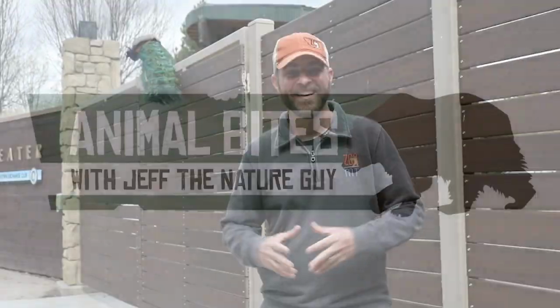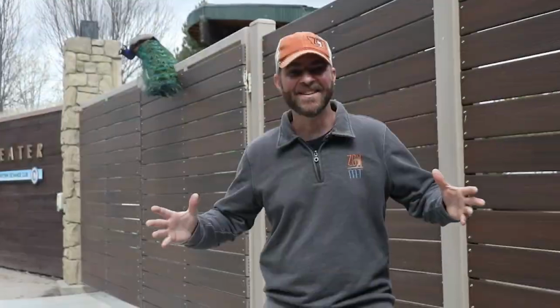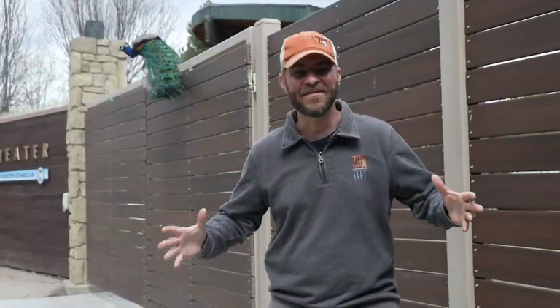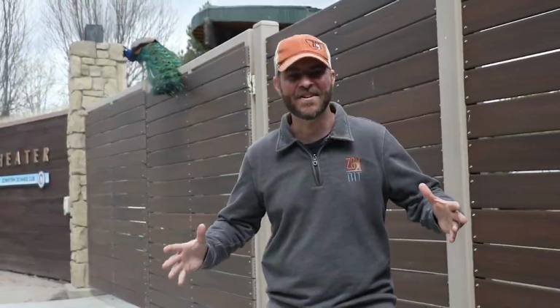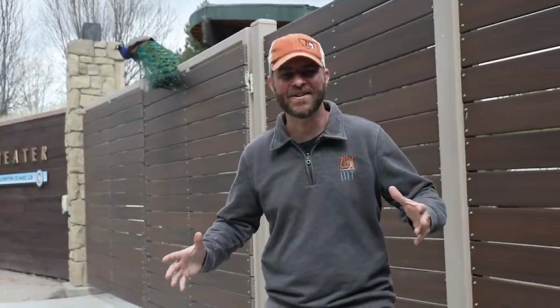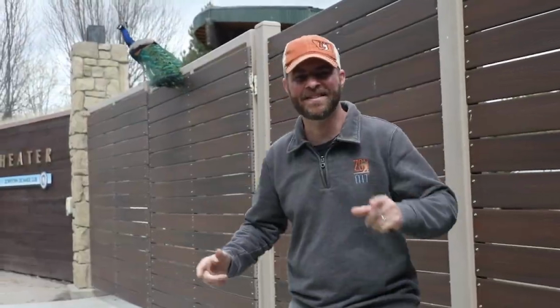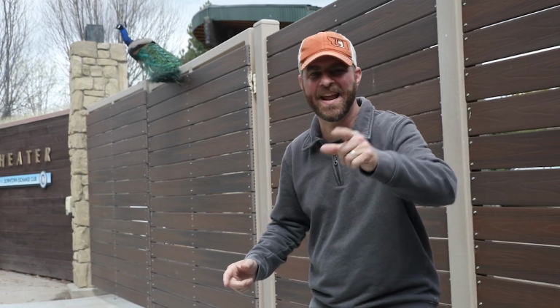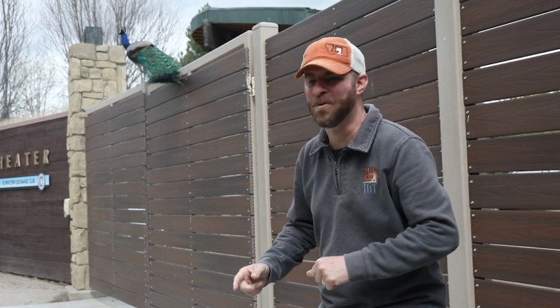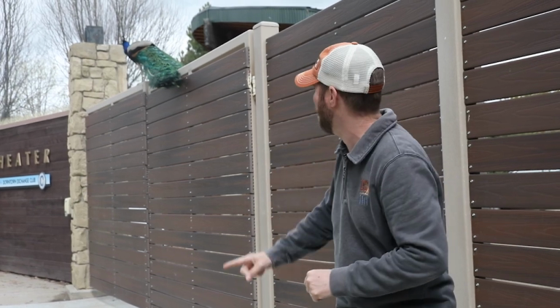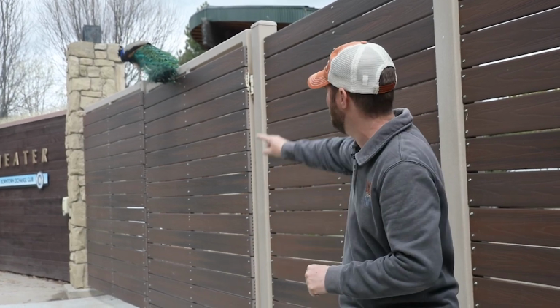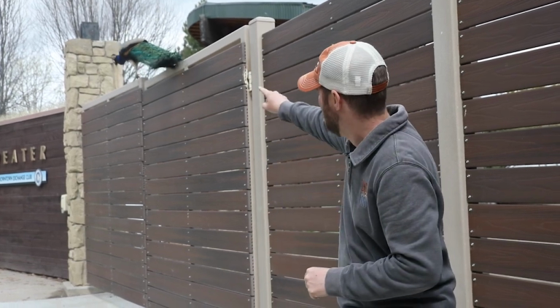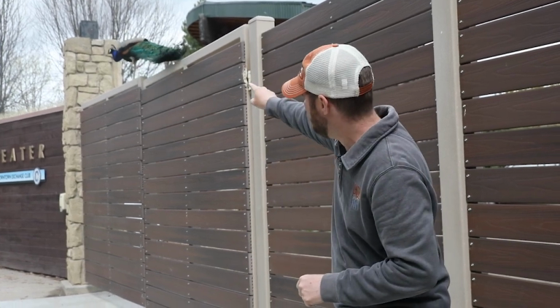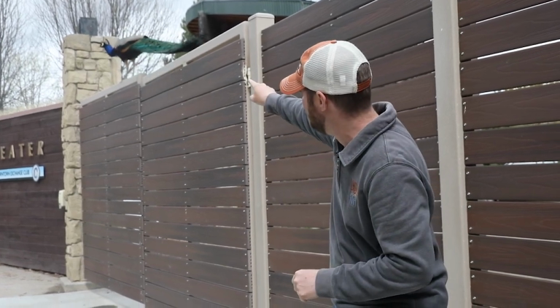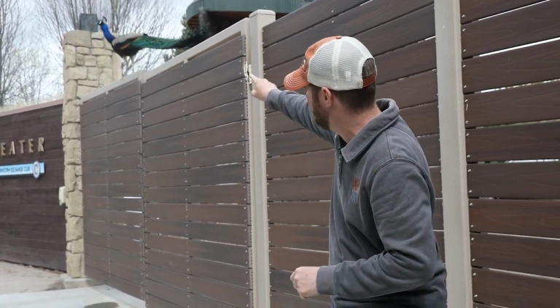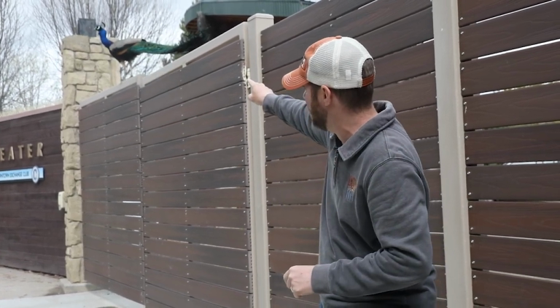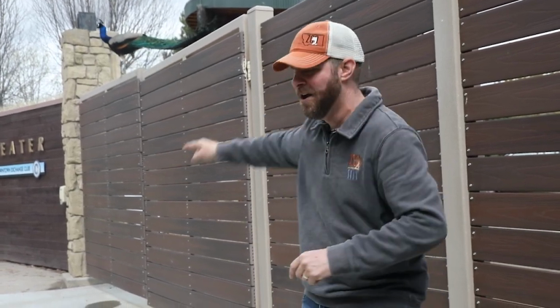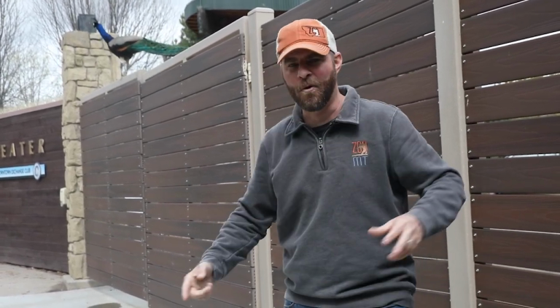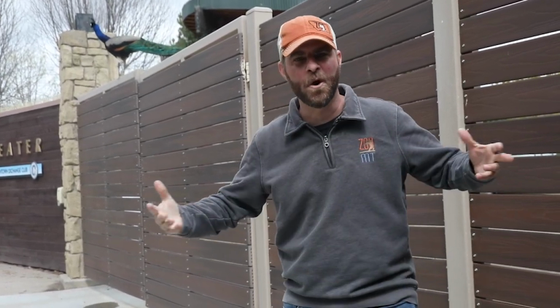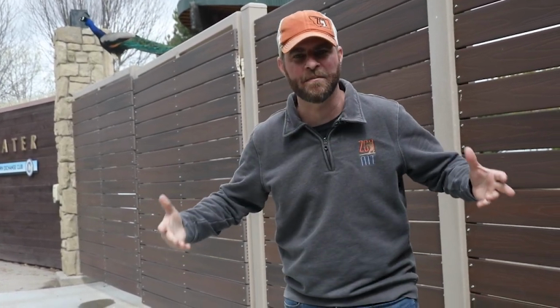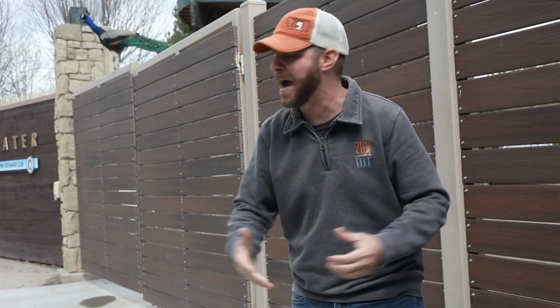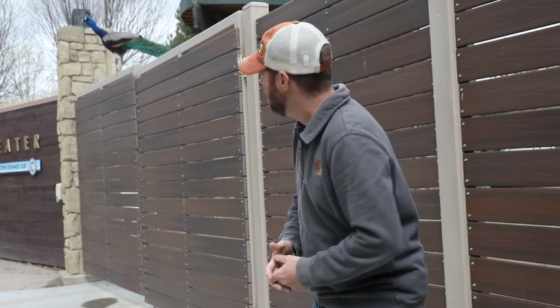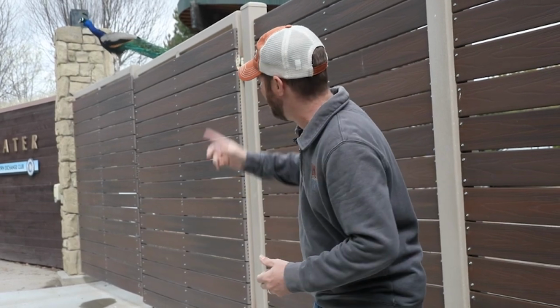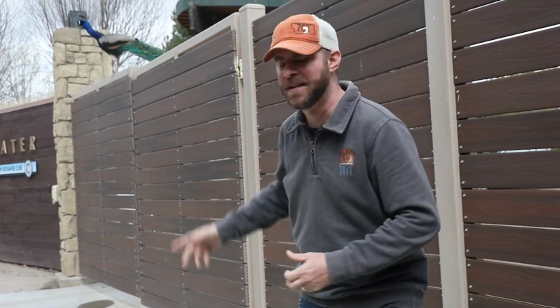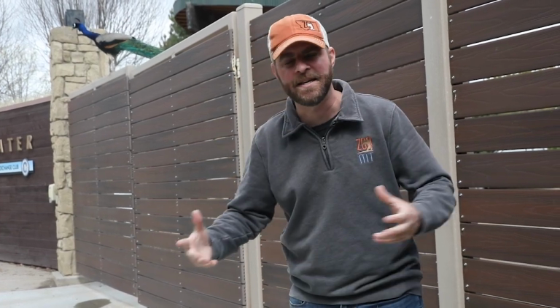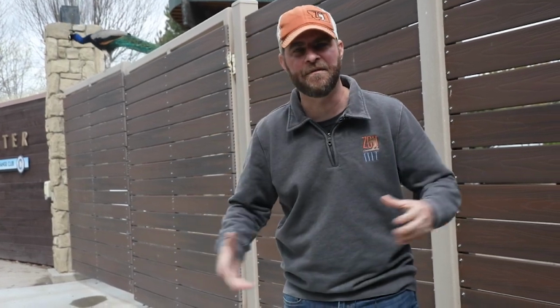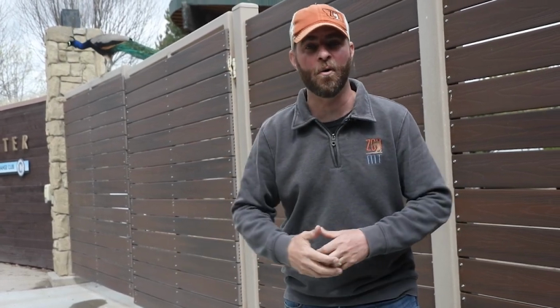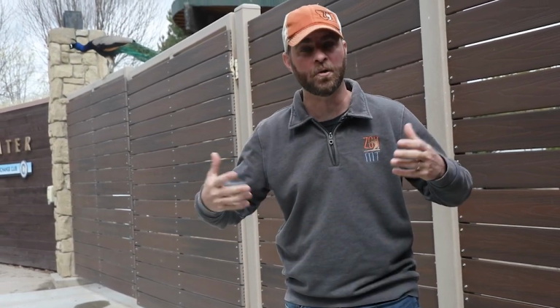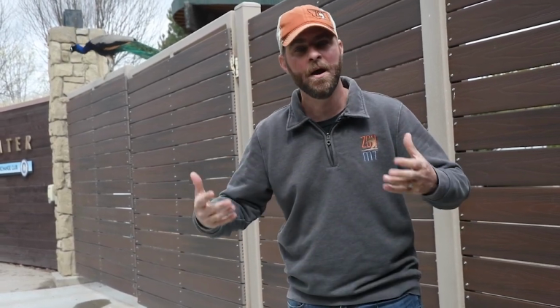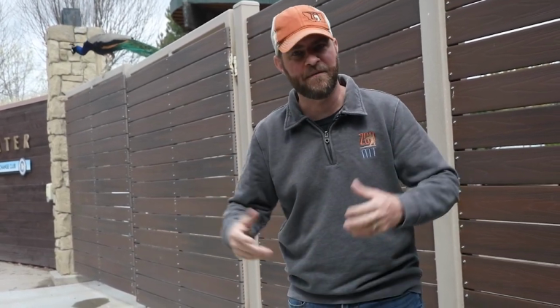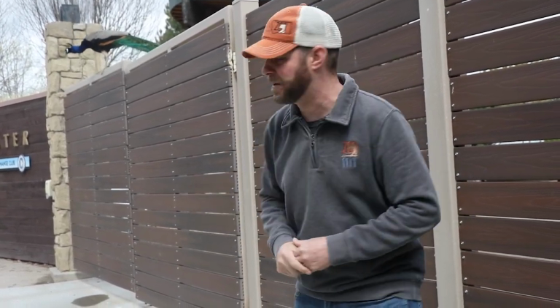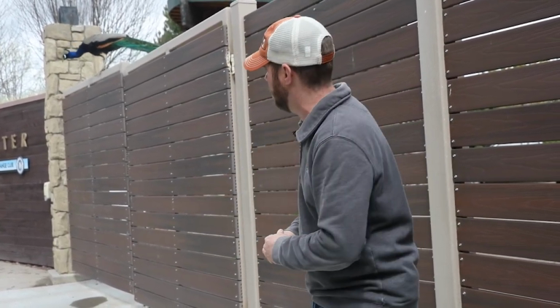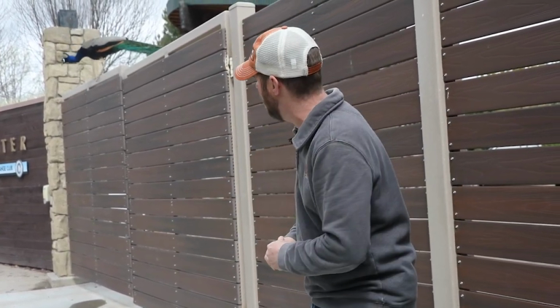Hey guys, Jeff the Nature Guy here at Zoo Montana. I want to talk about this really cool animal over here. Of course you know it as a peacock — this is actually the Indian peafowl, or blue peafowl as they're sometimes called.